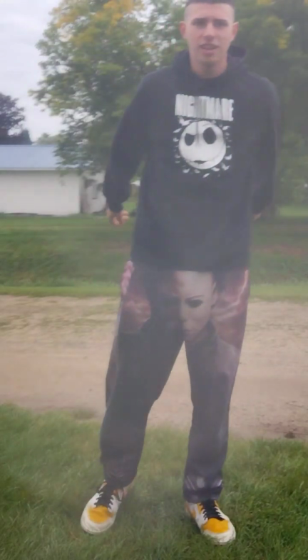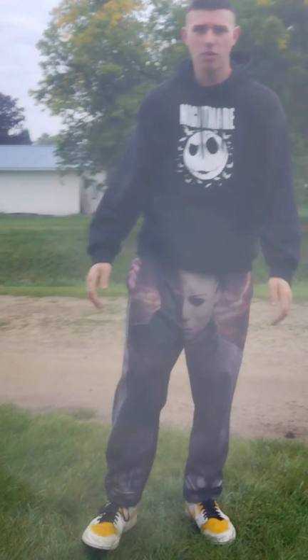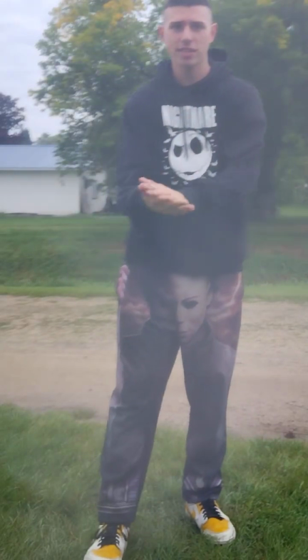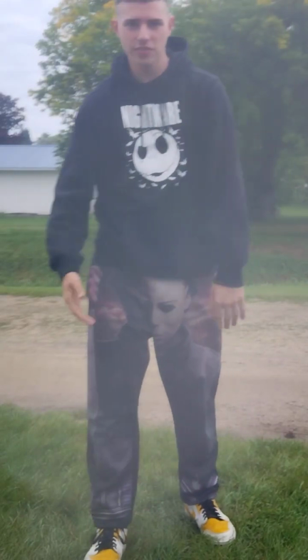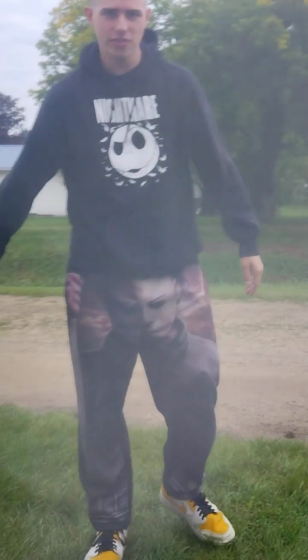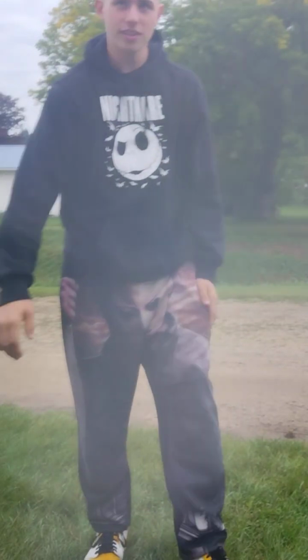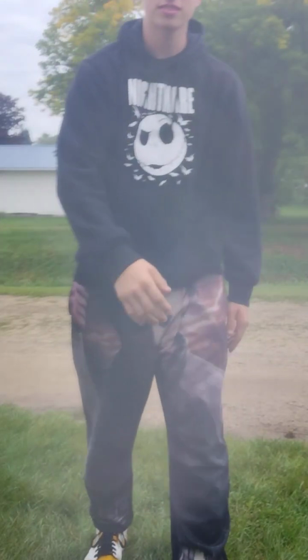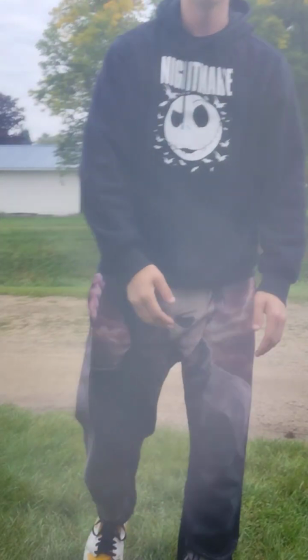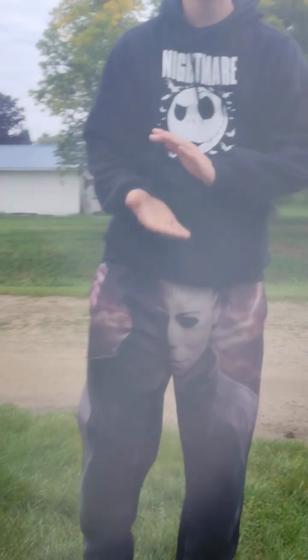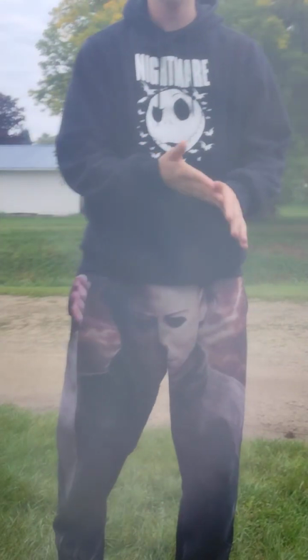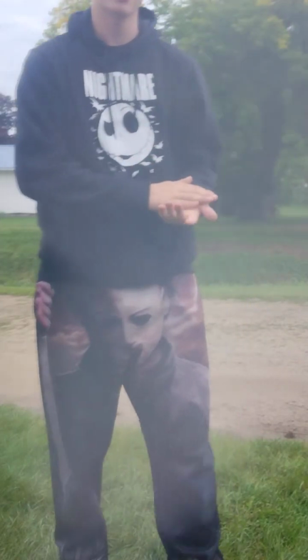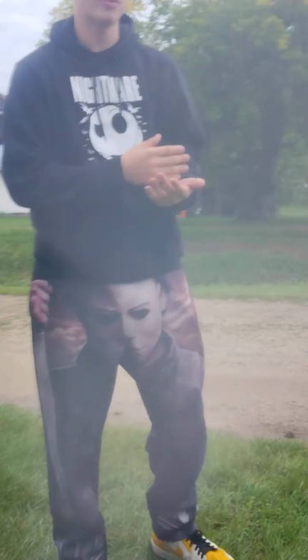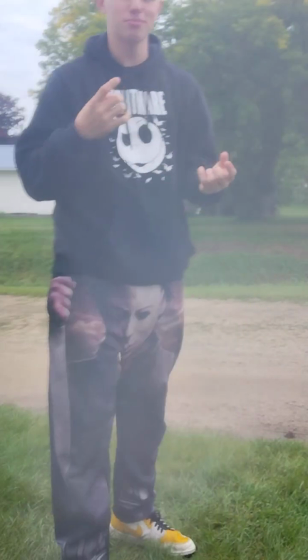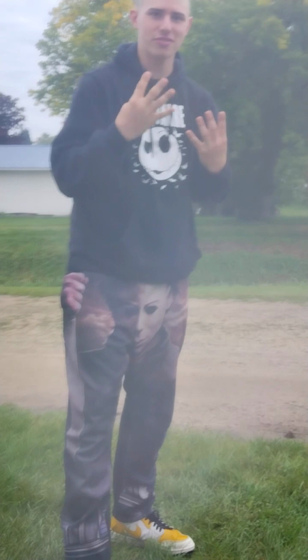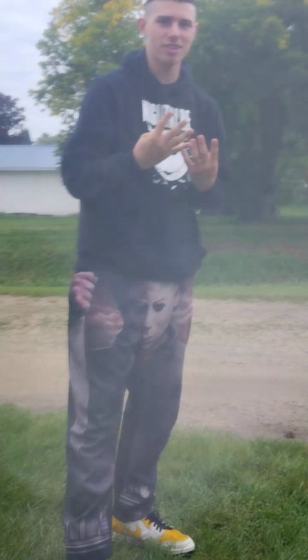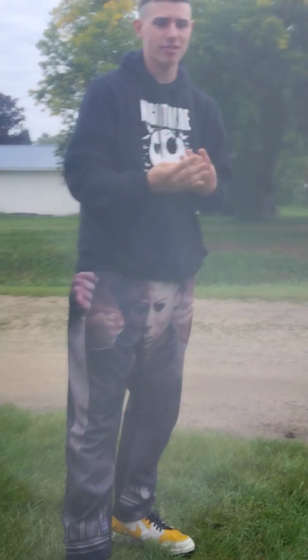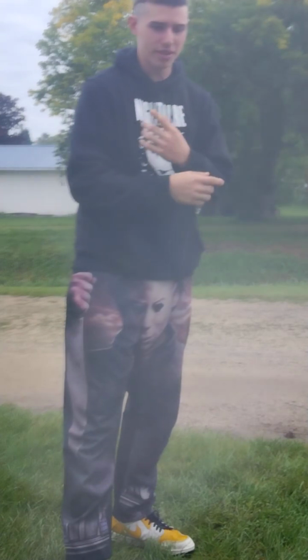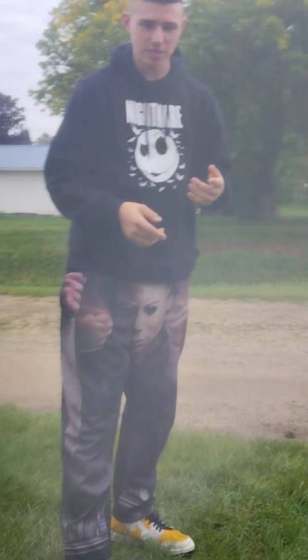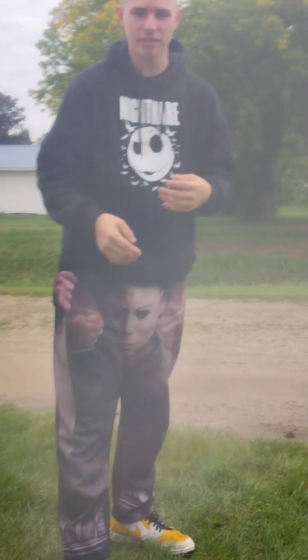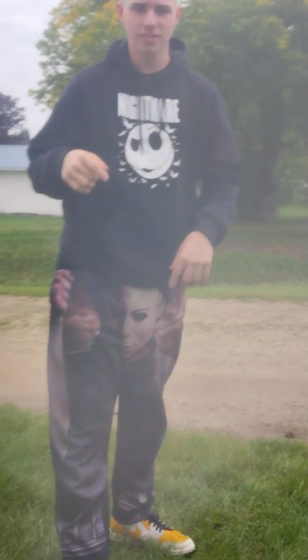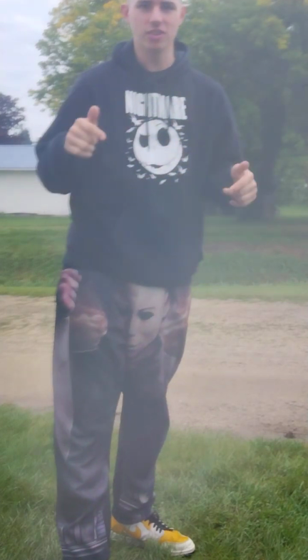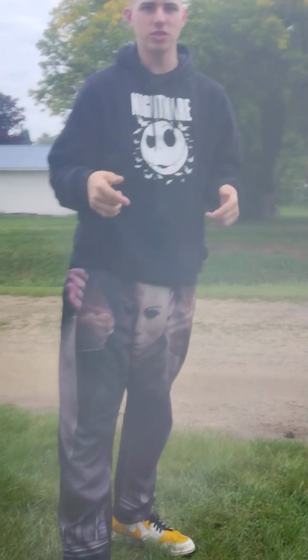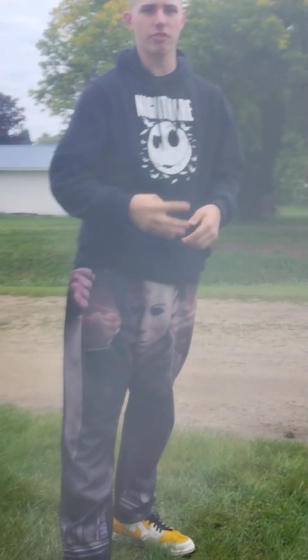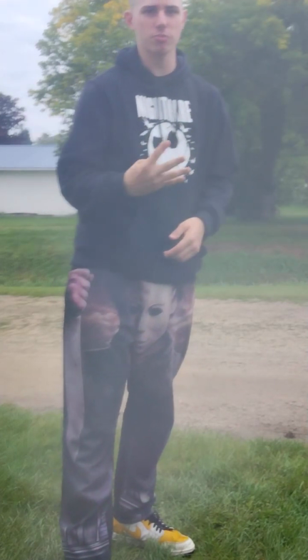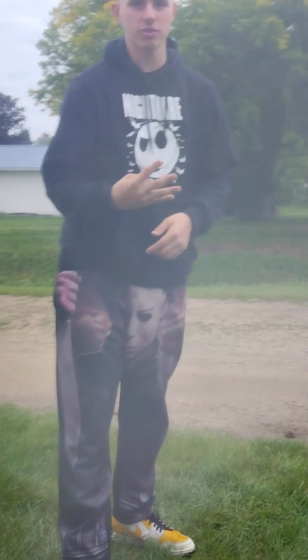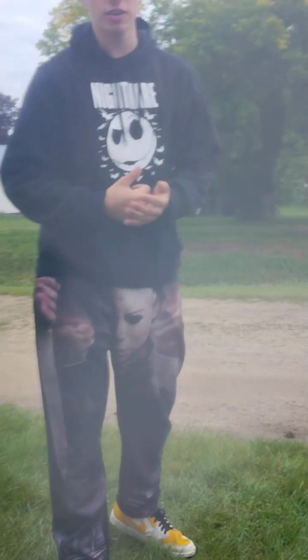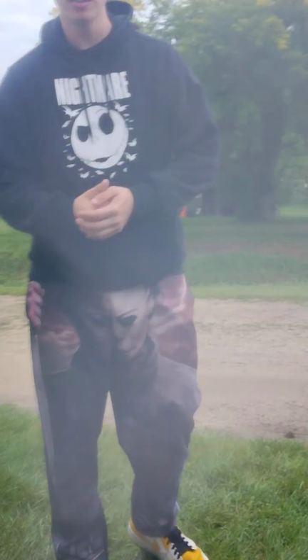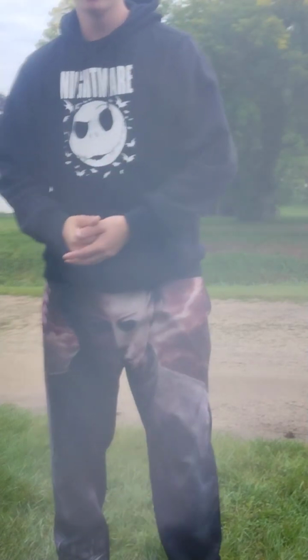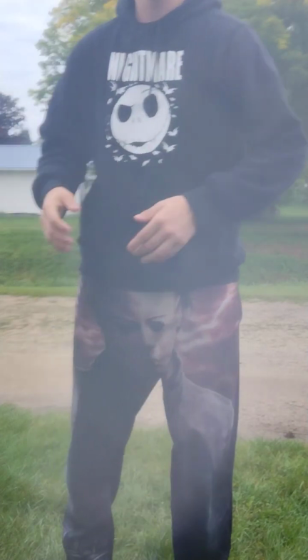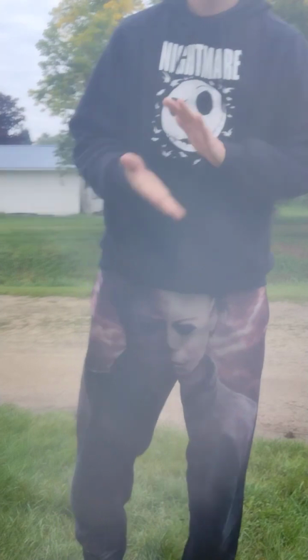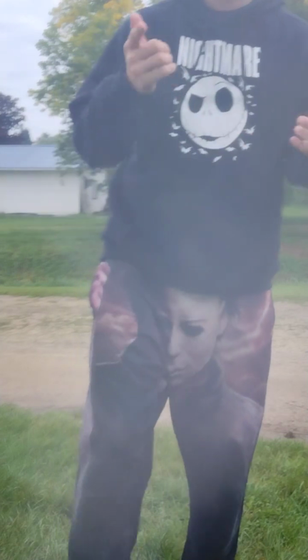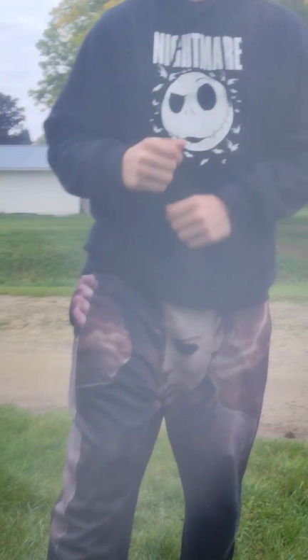Hello, welcome back to DrVisionNerve Vlogs. Today is the 4-month video of me officially being a Nerf YouTuber for 4 months so far. Let's jump right in.